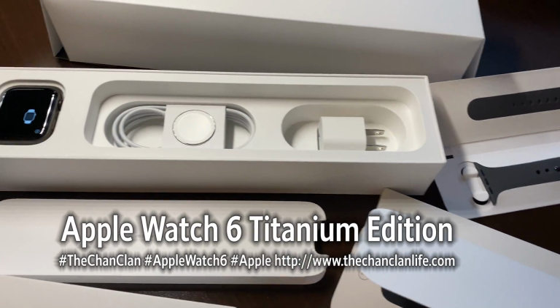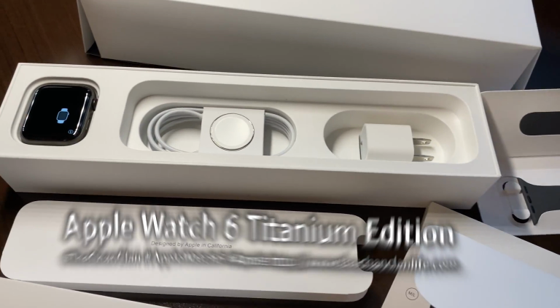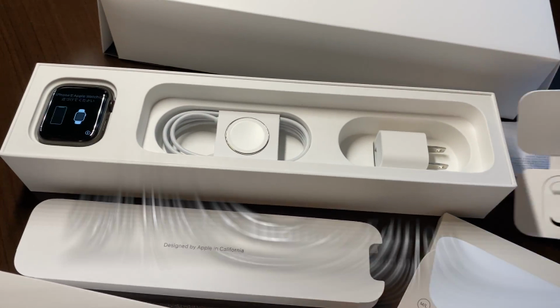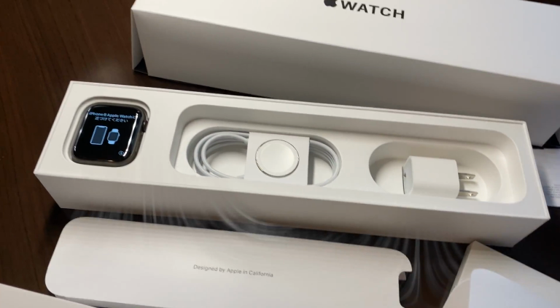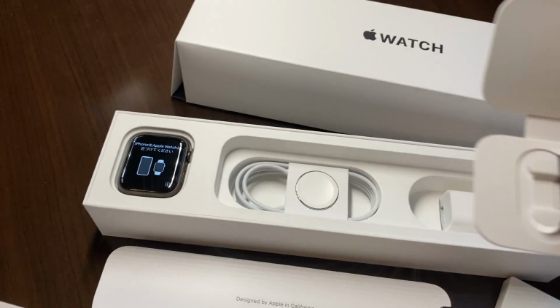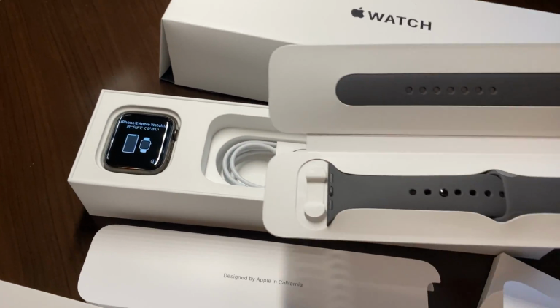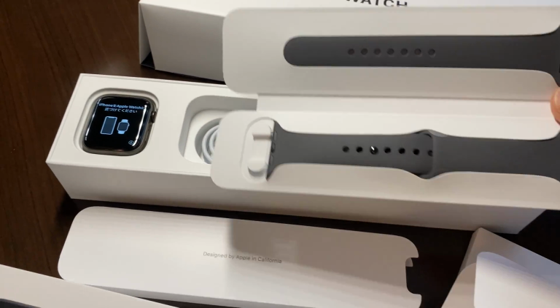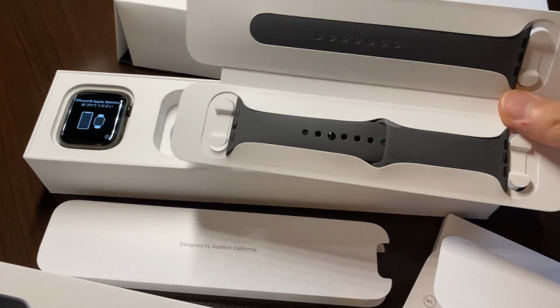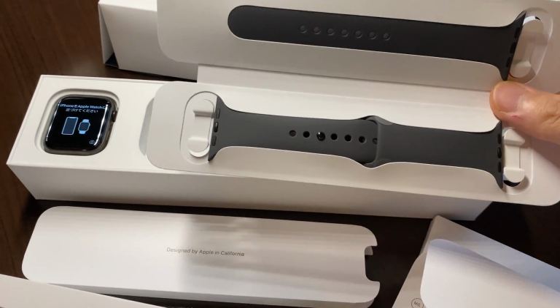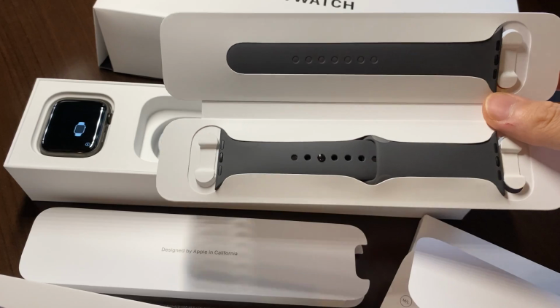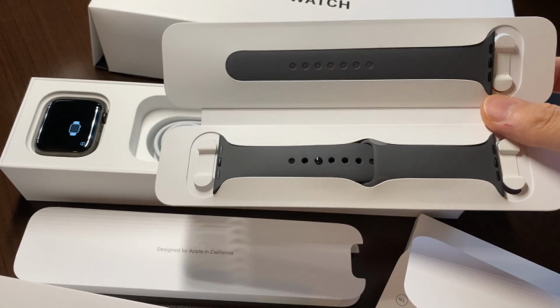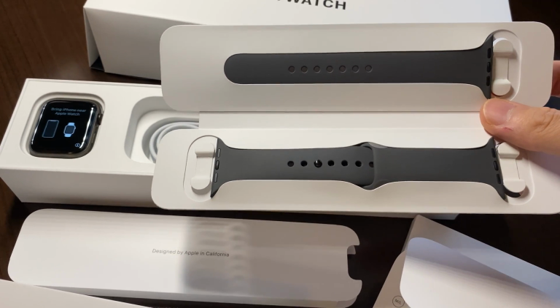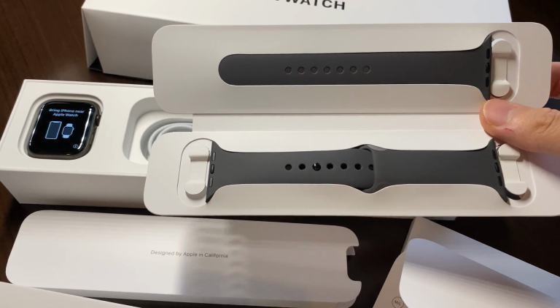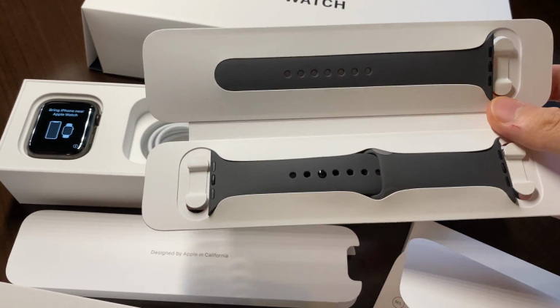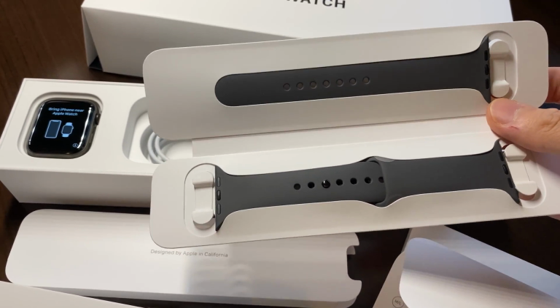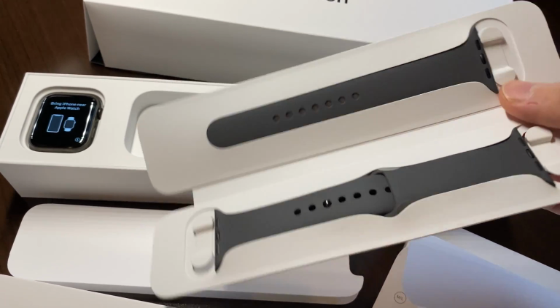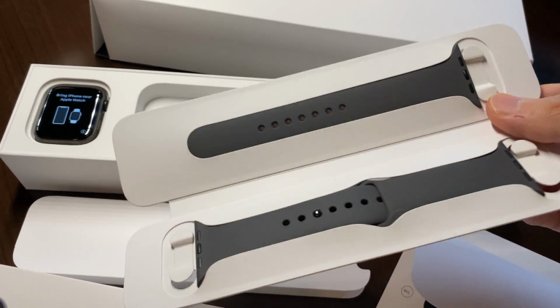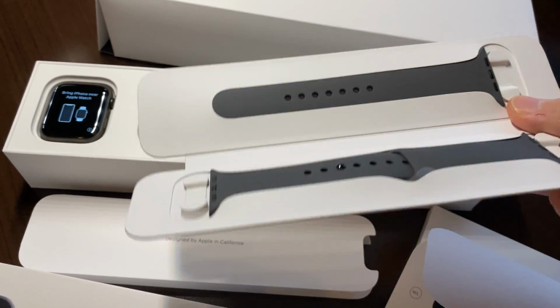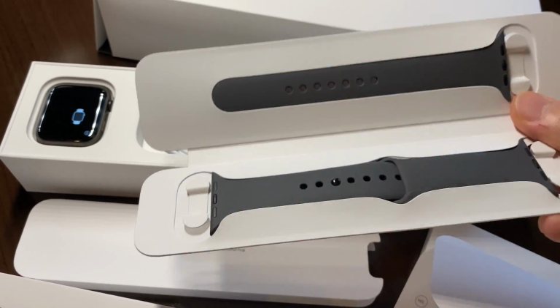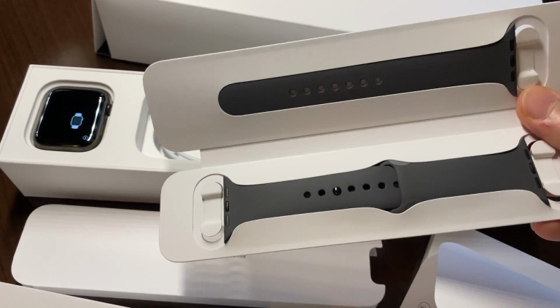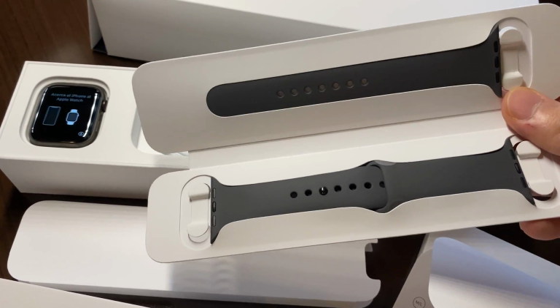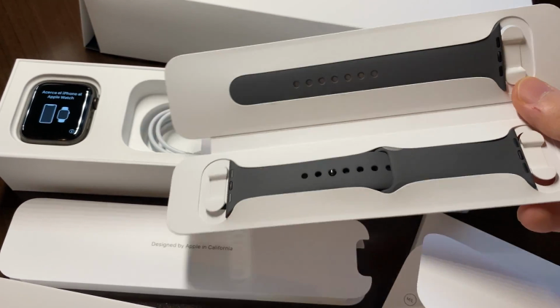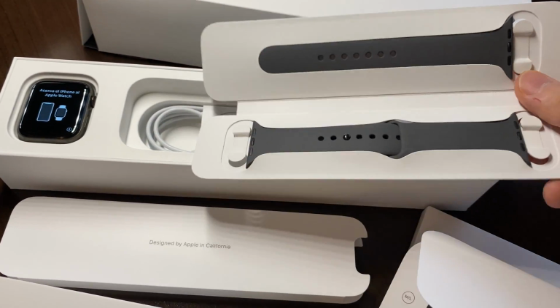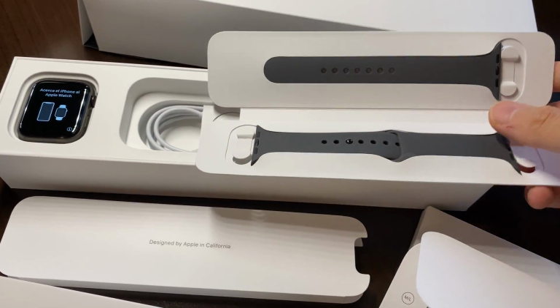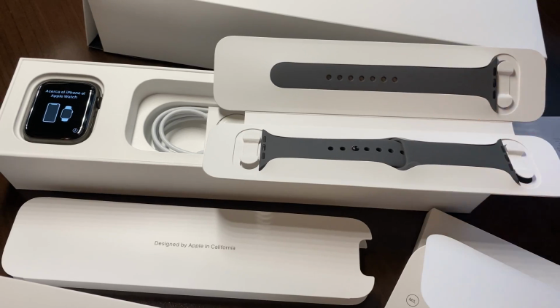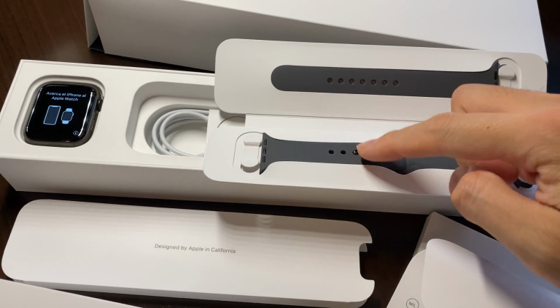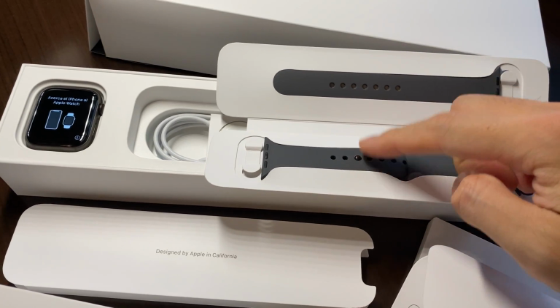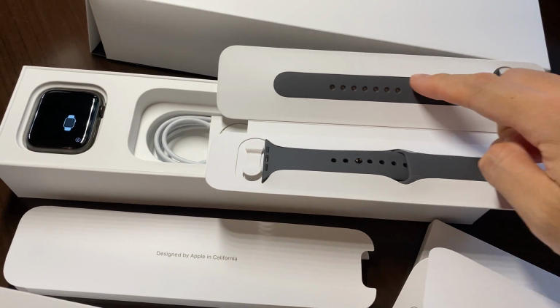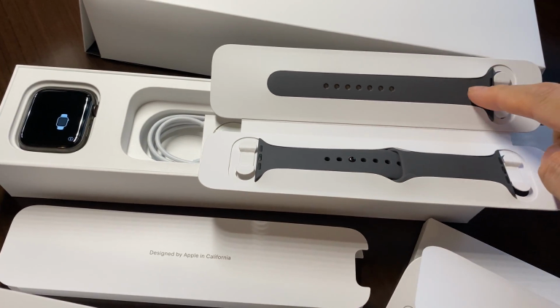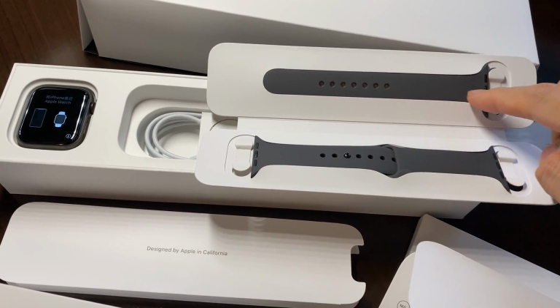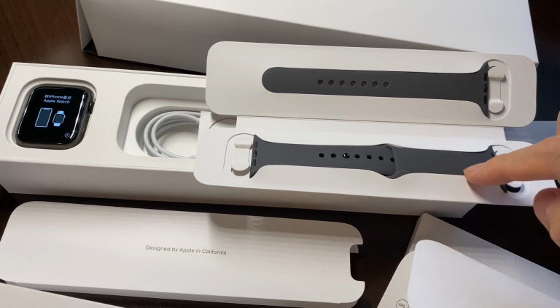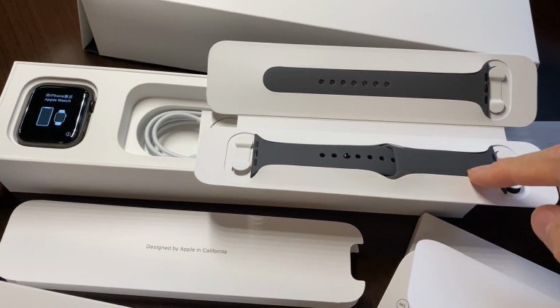The base watch does come with the standard sports band in a titanium gray, and this includes both the small strap and the larger strap.